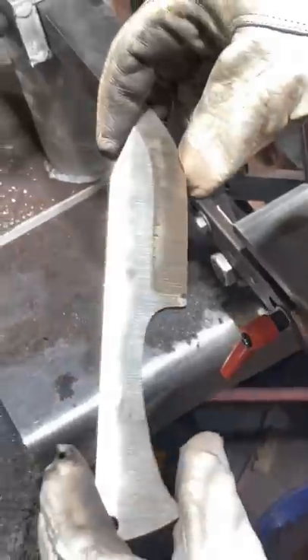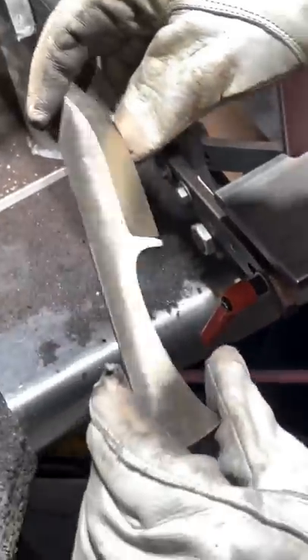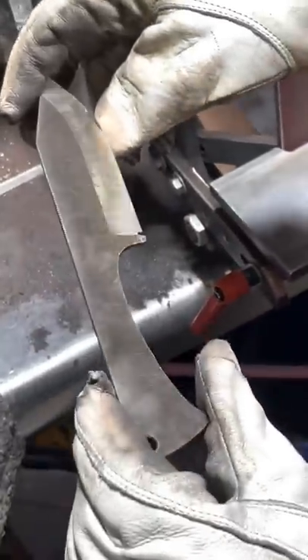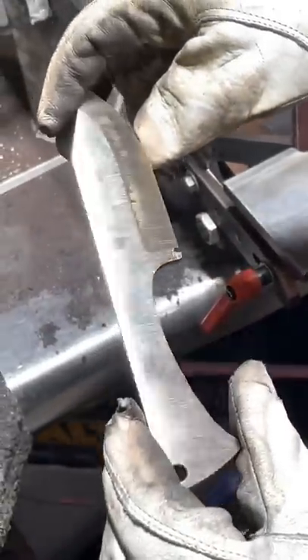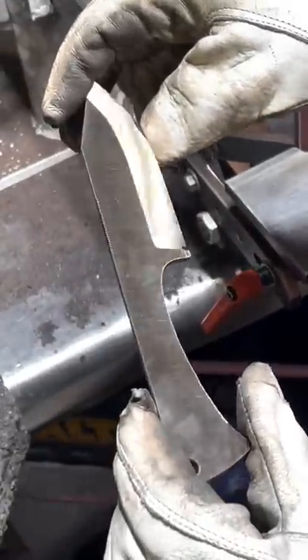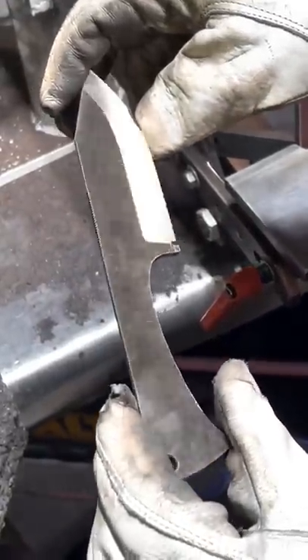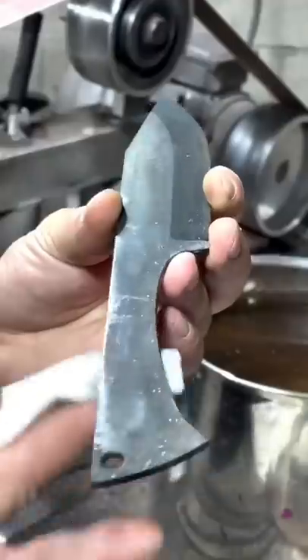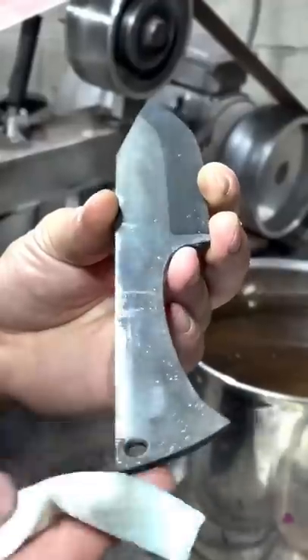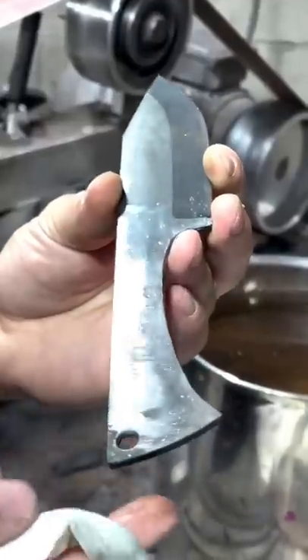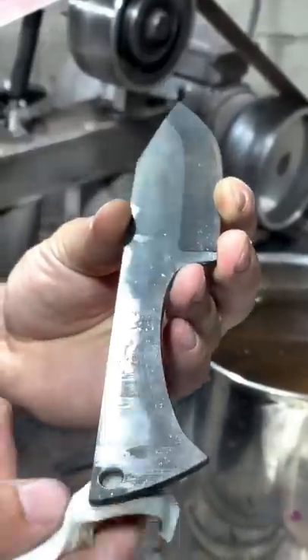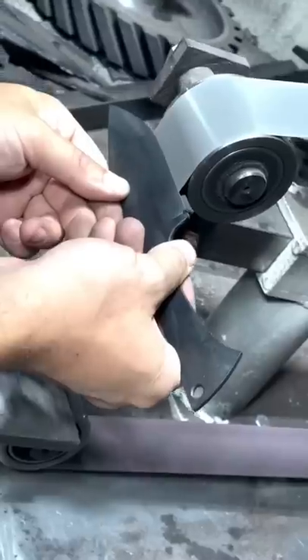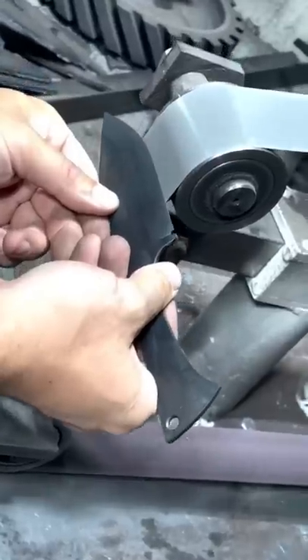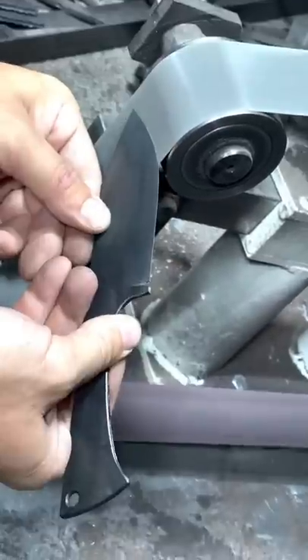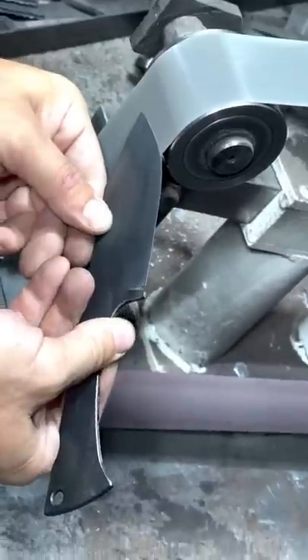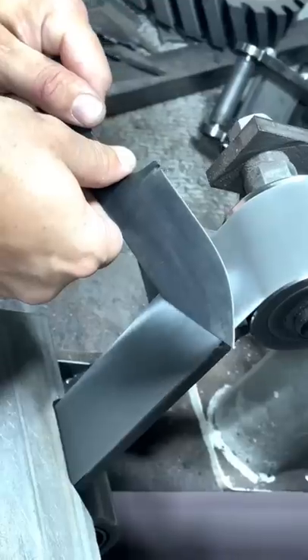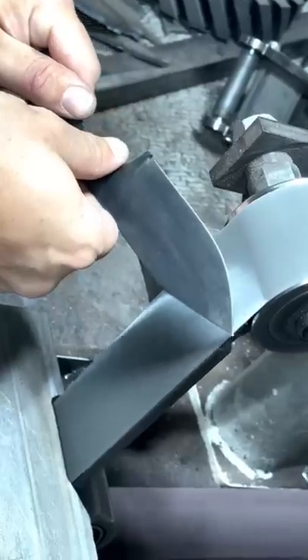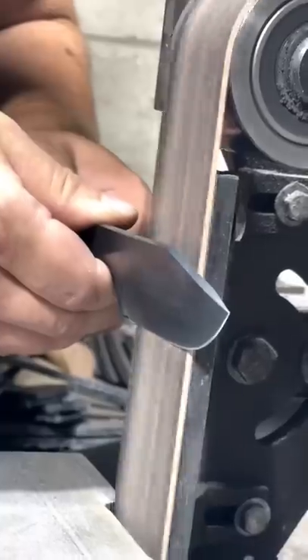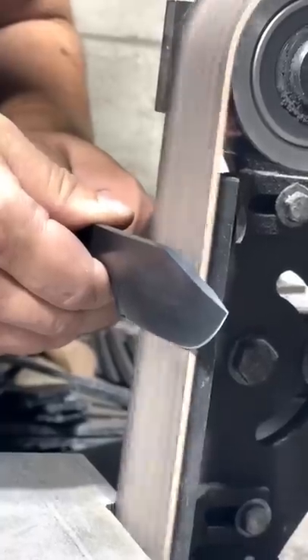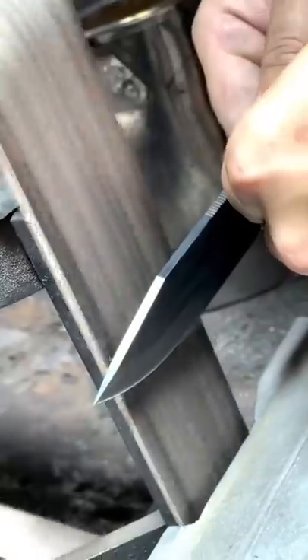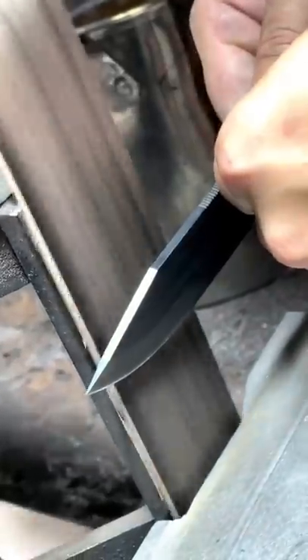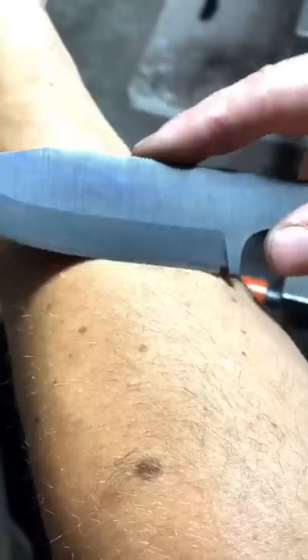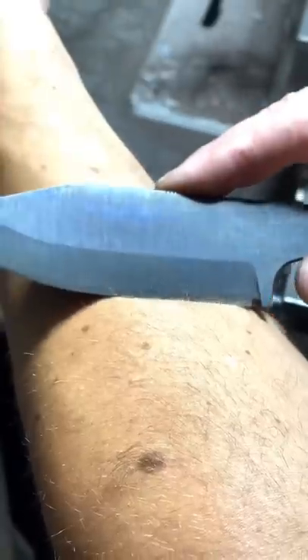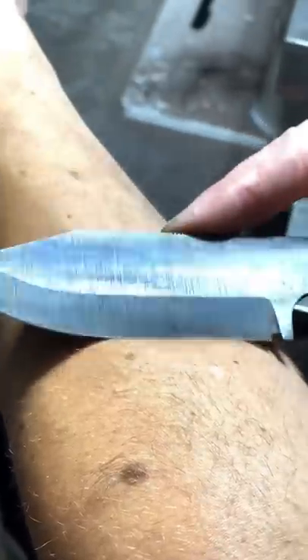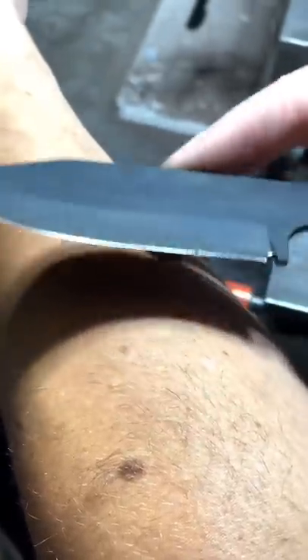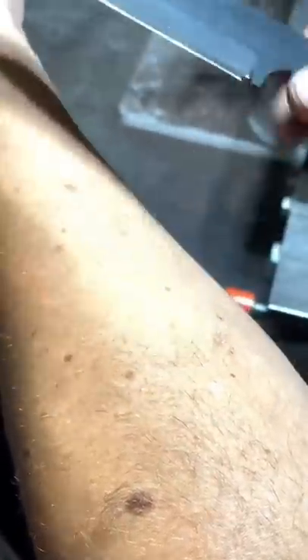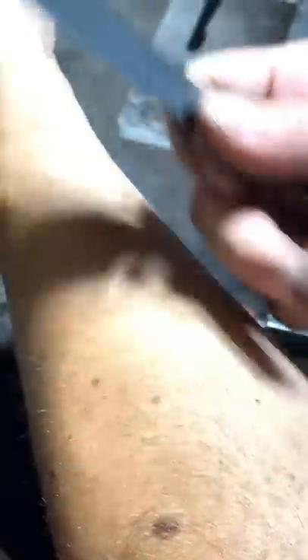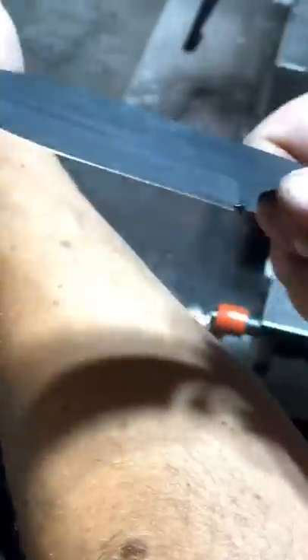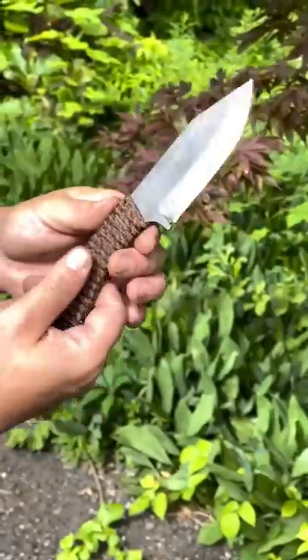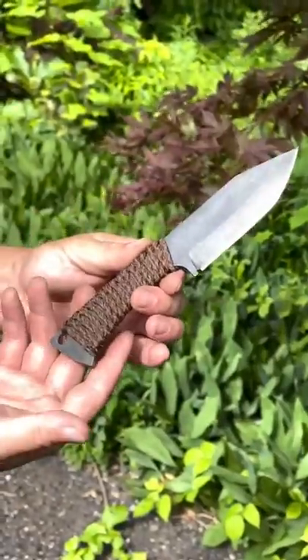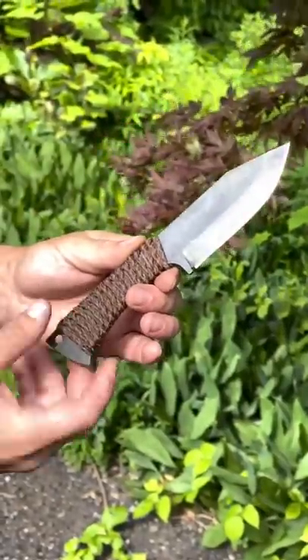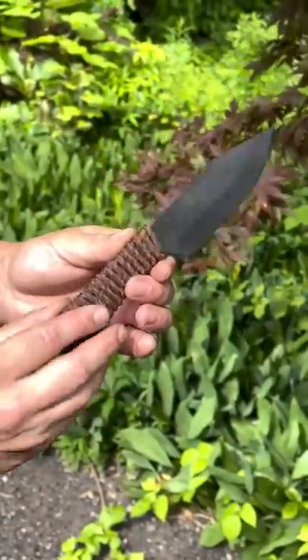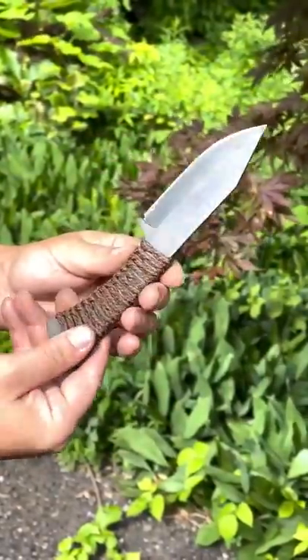You should have a faint straw color from the heat. Giving it a cold blue and sharpening to a razor's edge. I finished up with a paracord wrap and a kydex sheath.